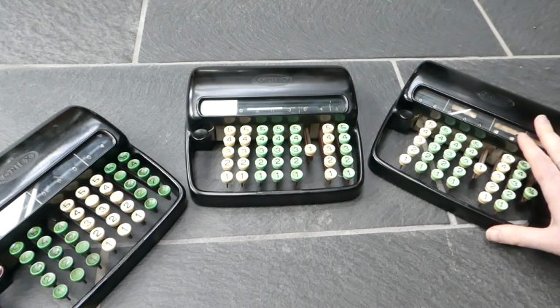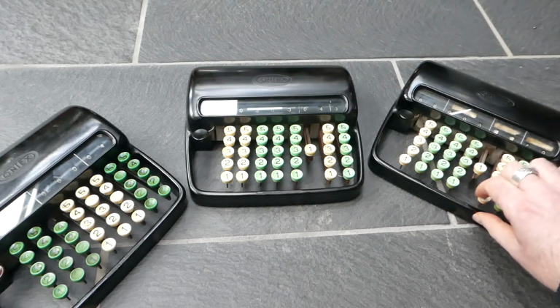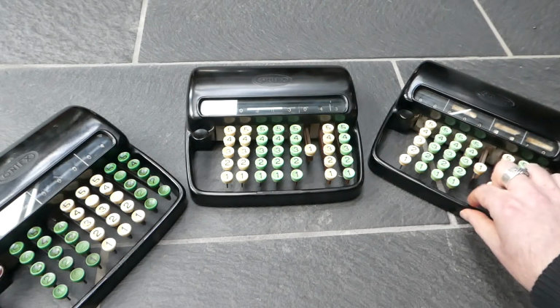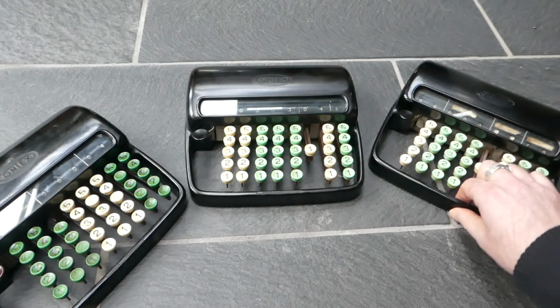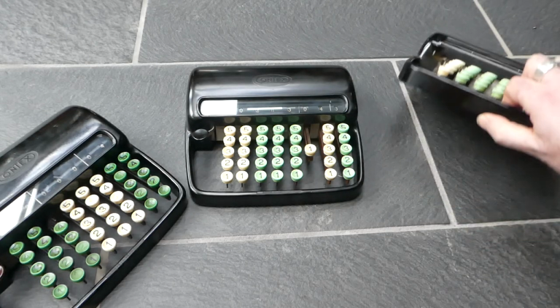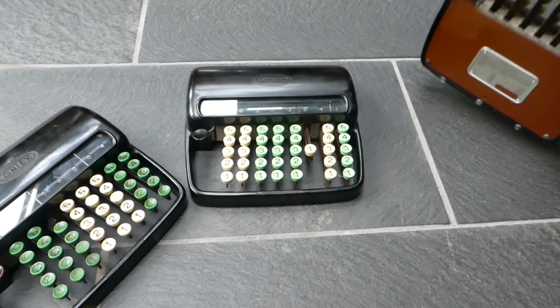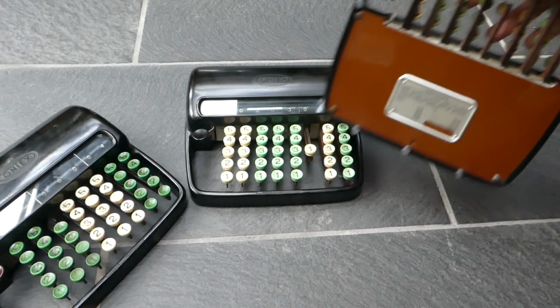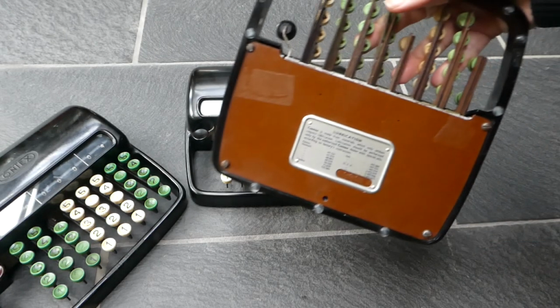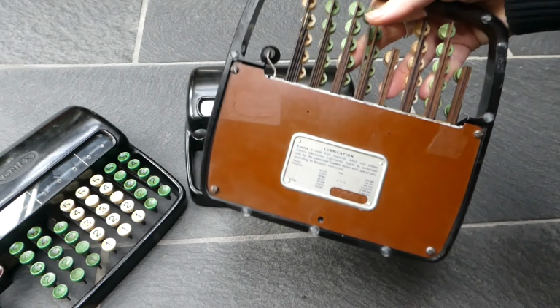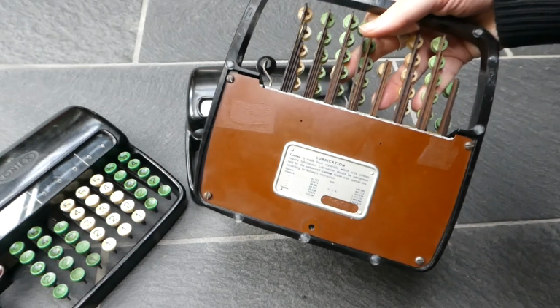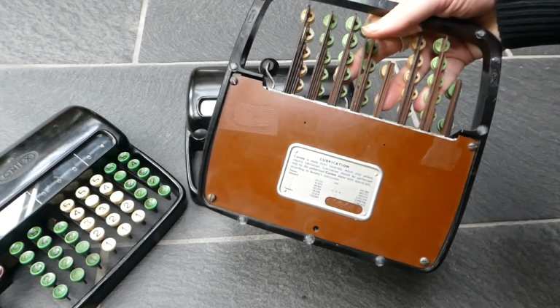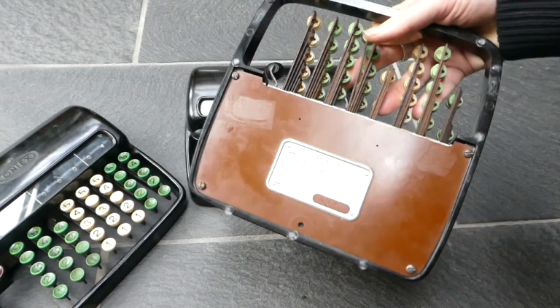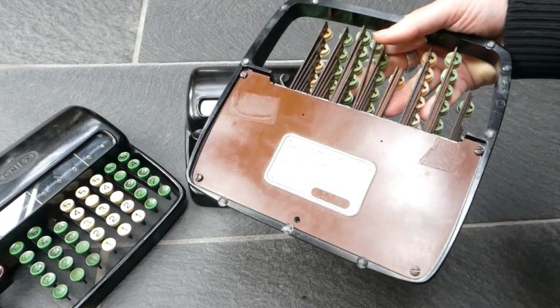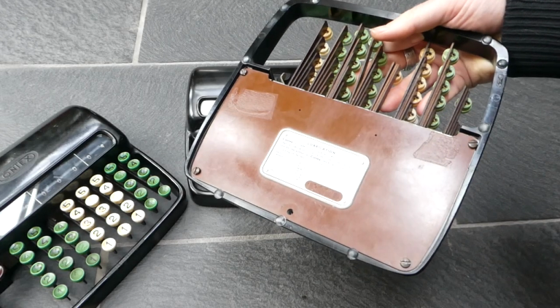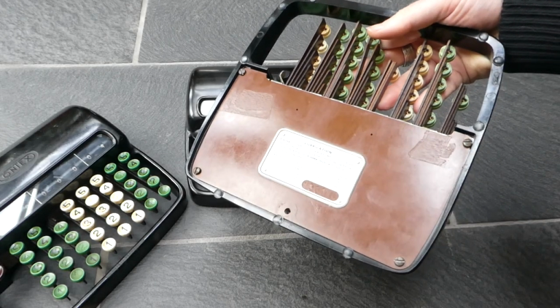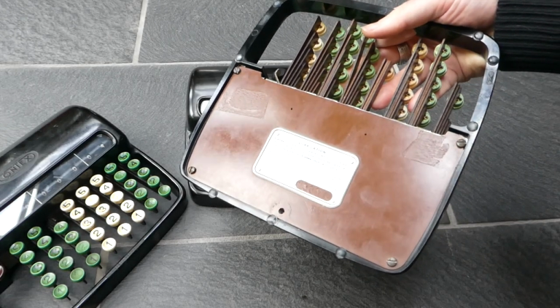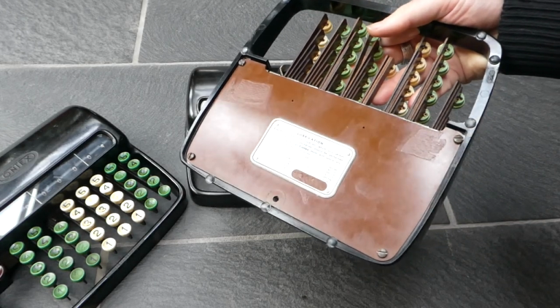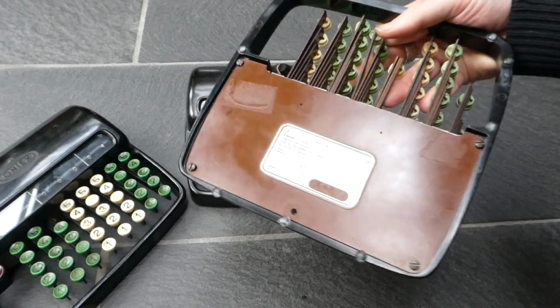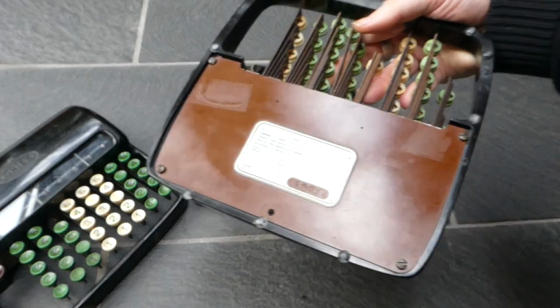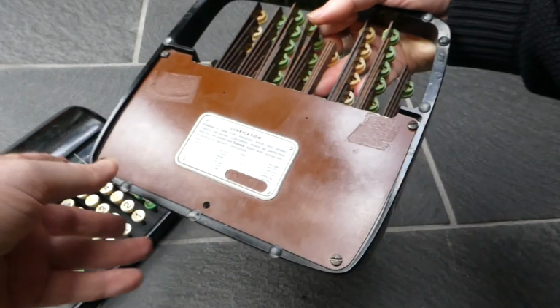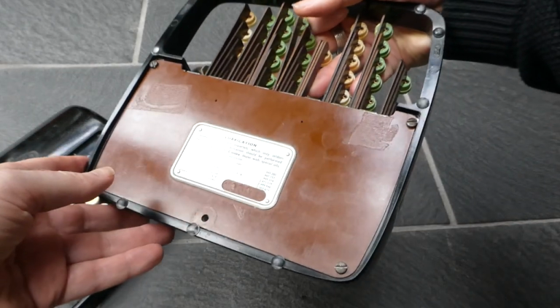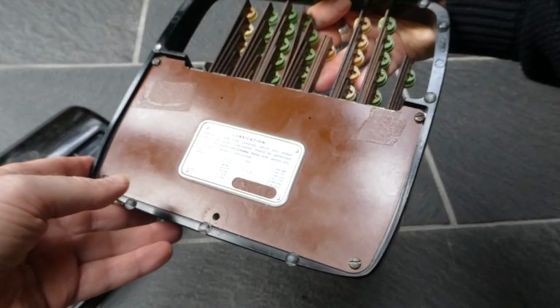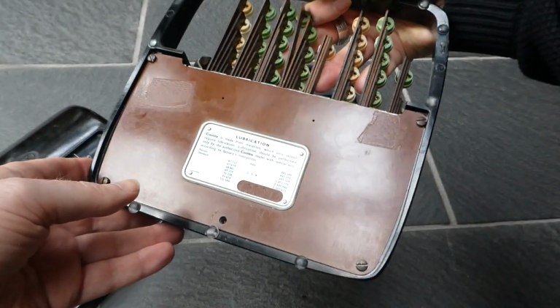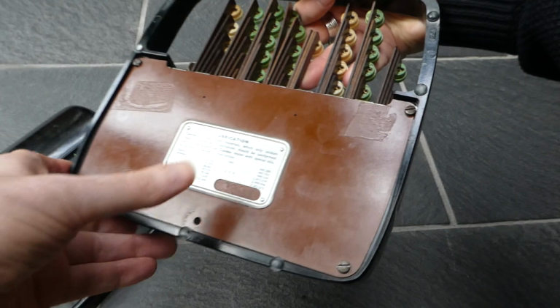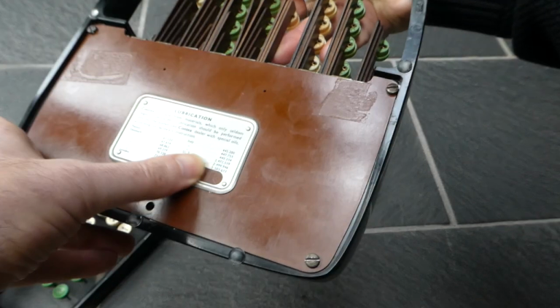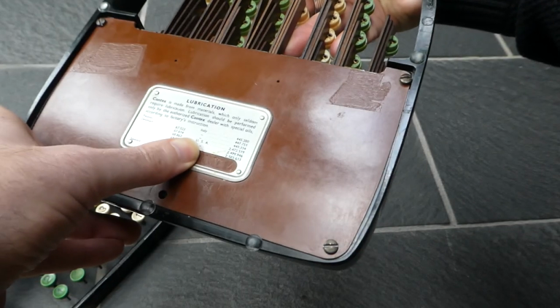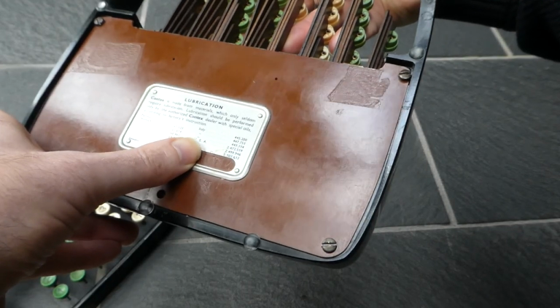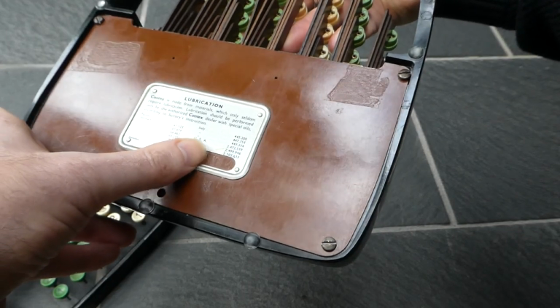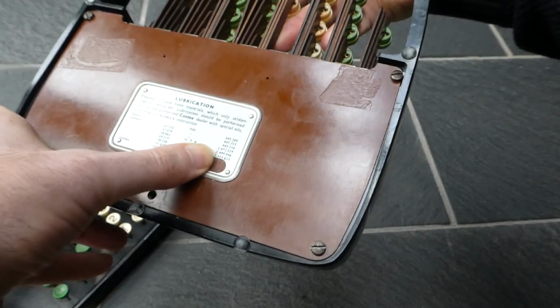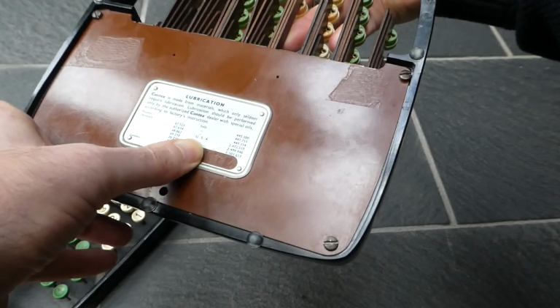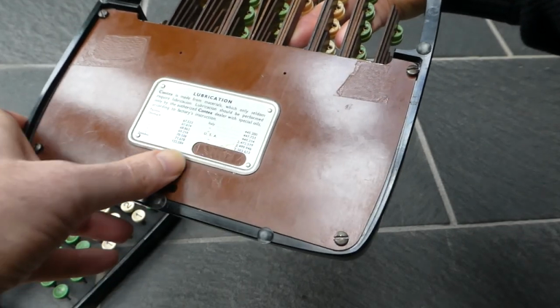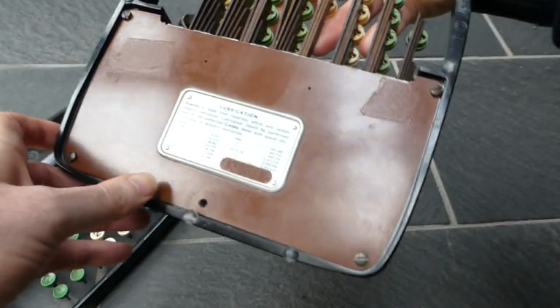This one is the same on the bottom — it also has this plate here. Its serial number is 13014, I think.